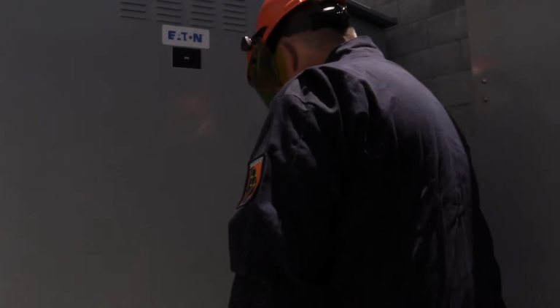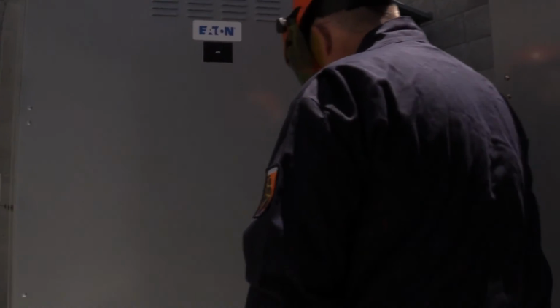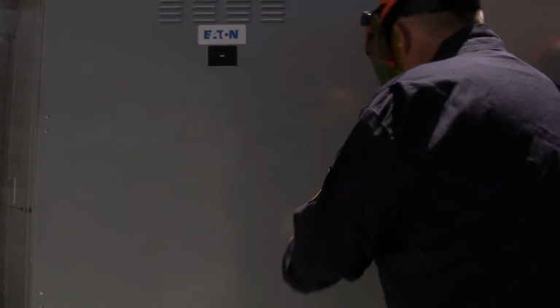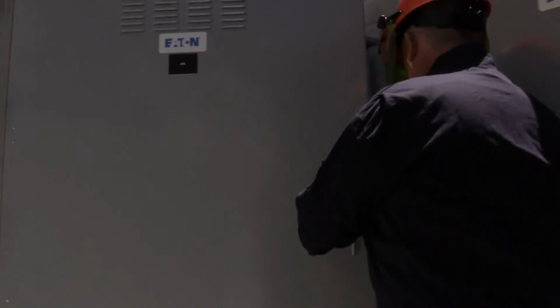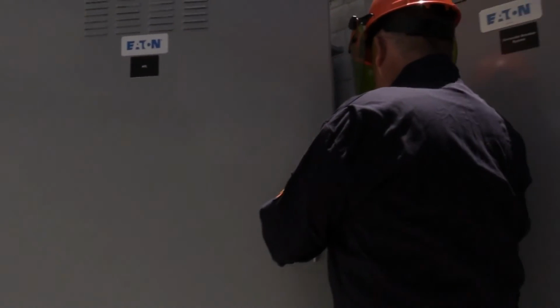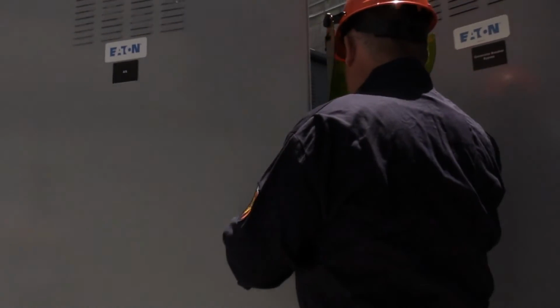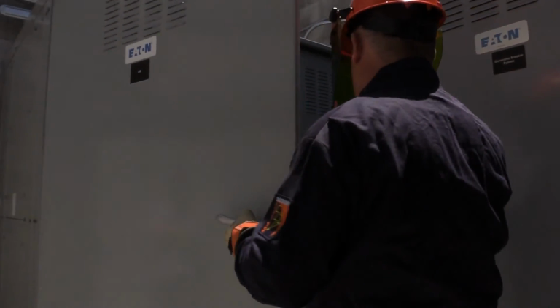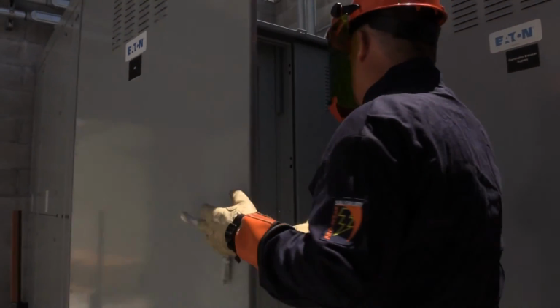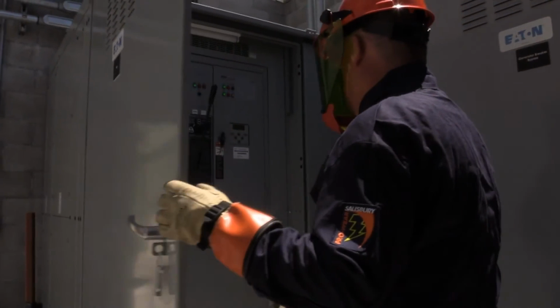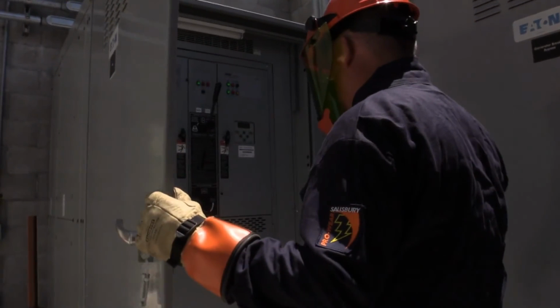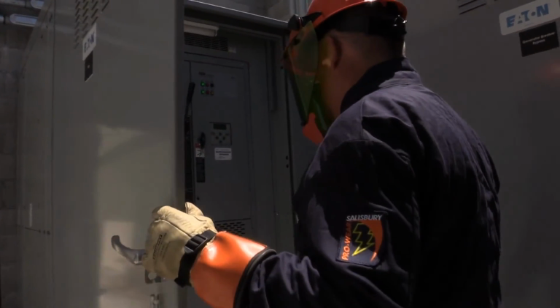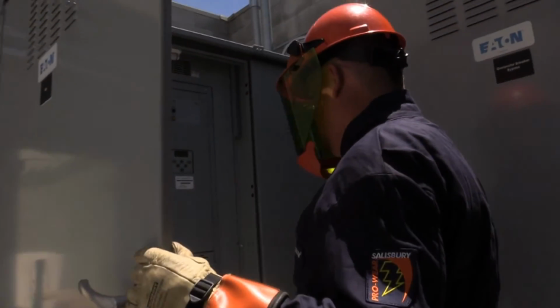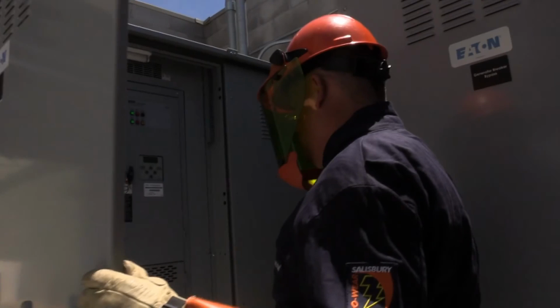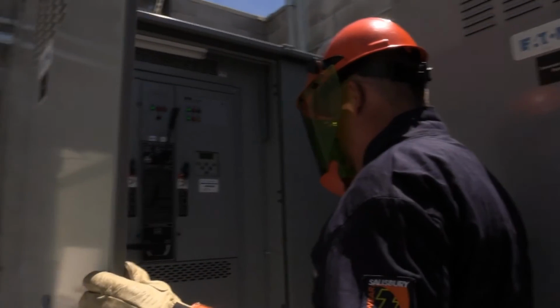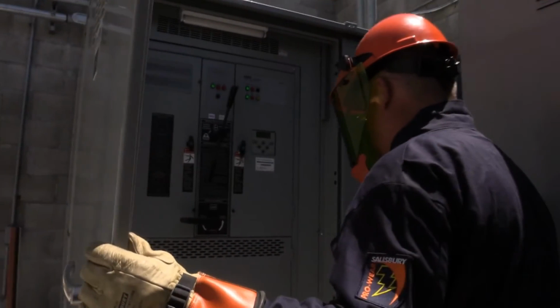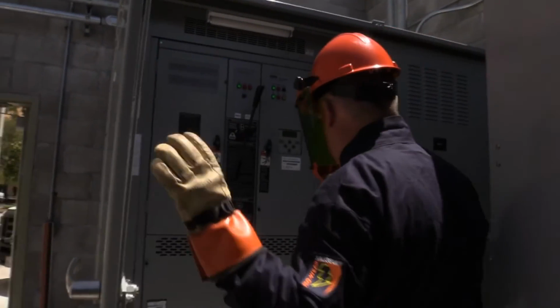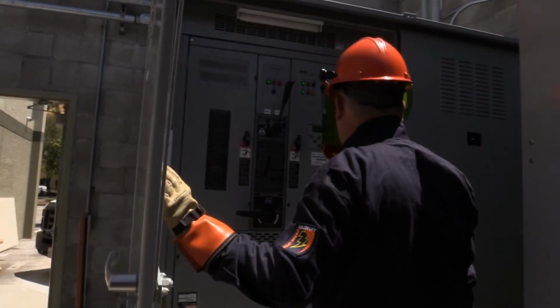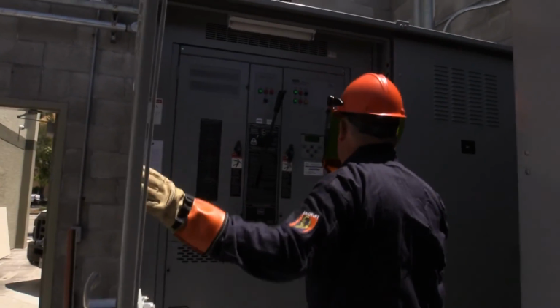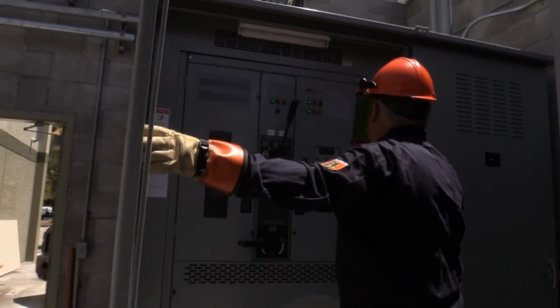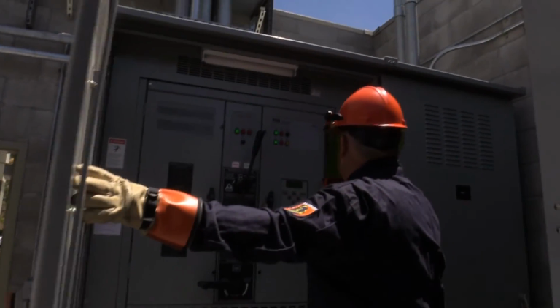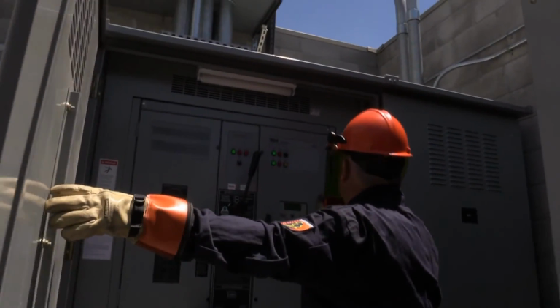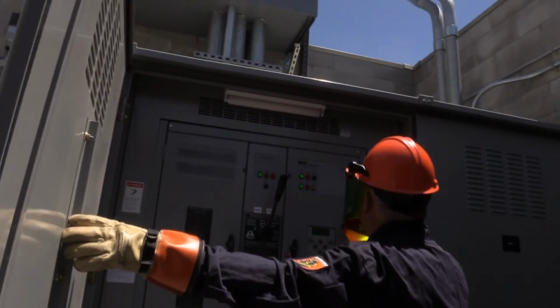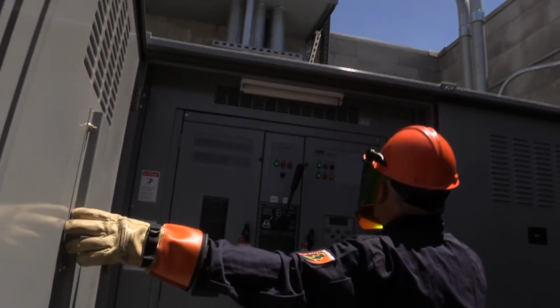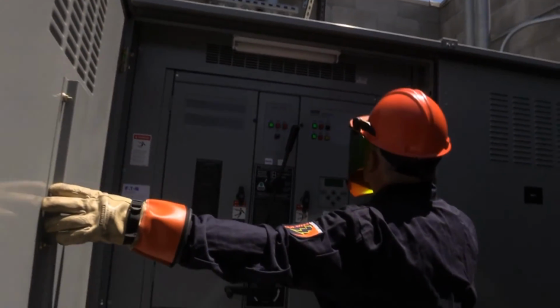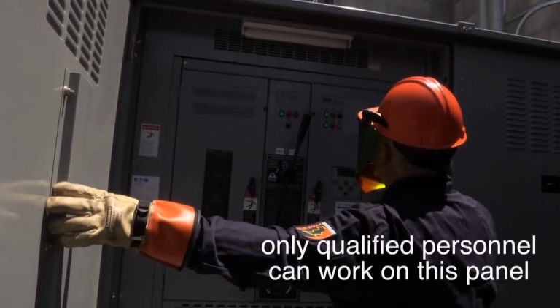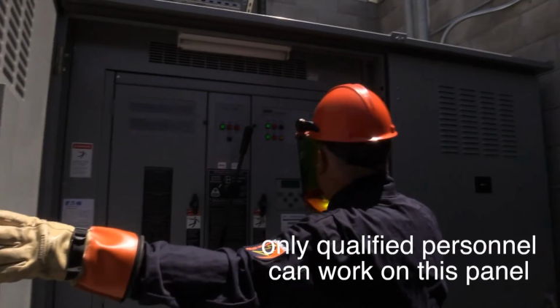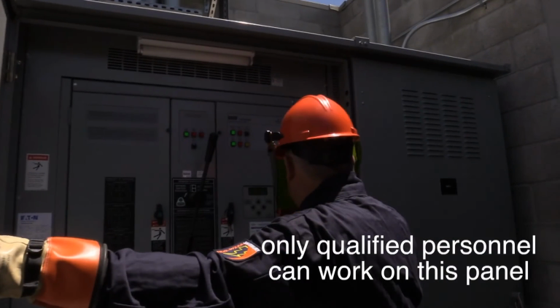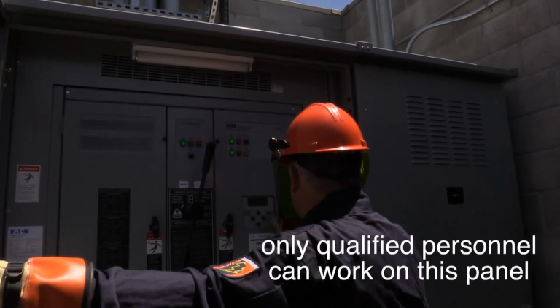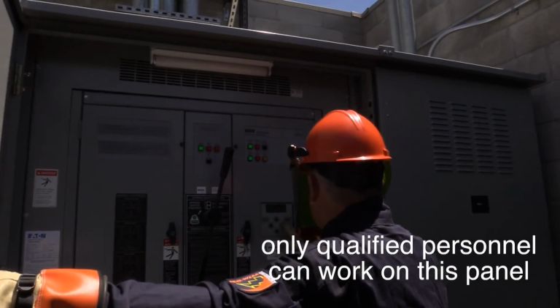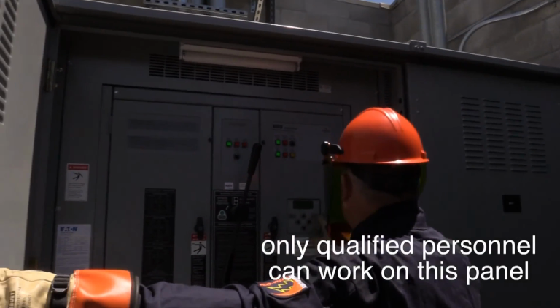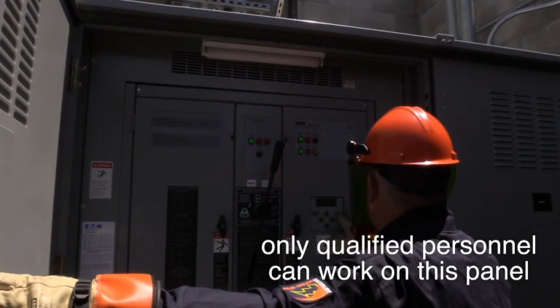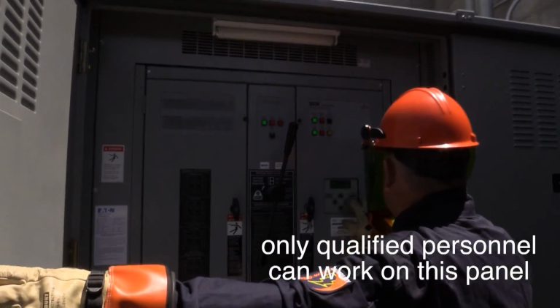The ATS is the device that switches between two different power sources. In this scenario, it switches between PG&E utility and the backup generator. This device is never to be worked on by unauthorized personnel.